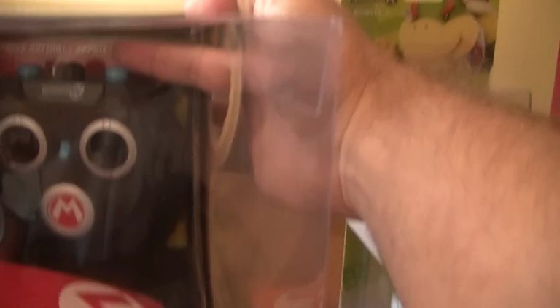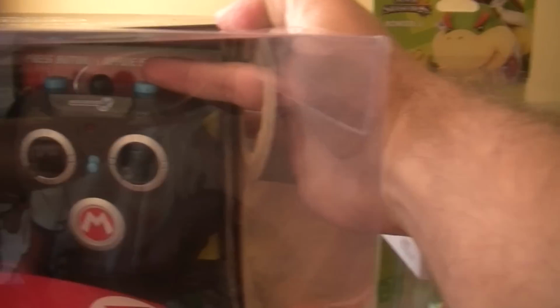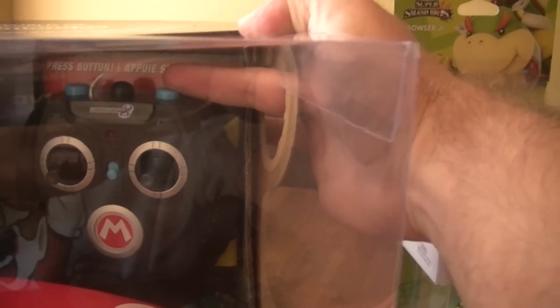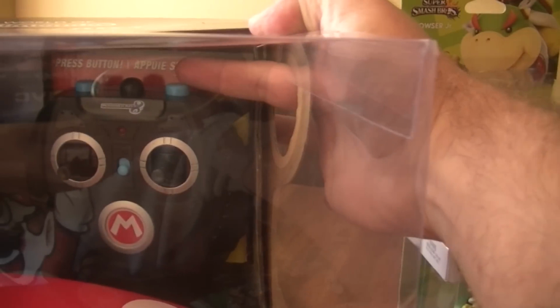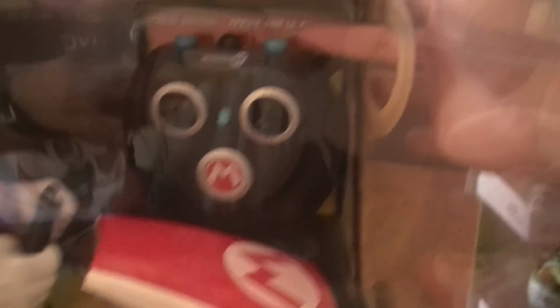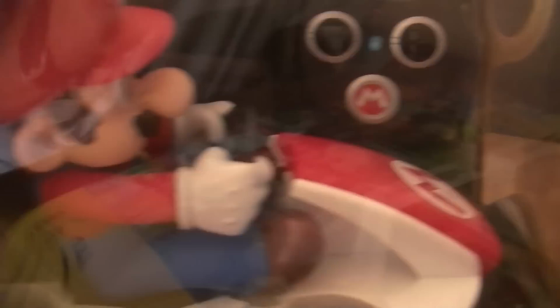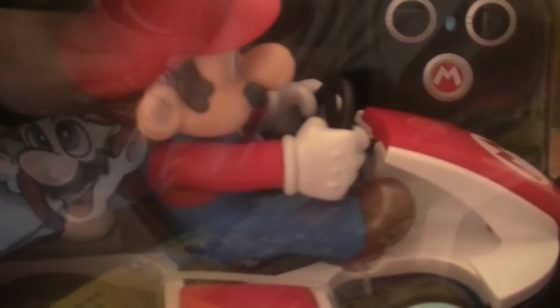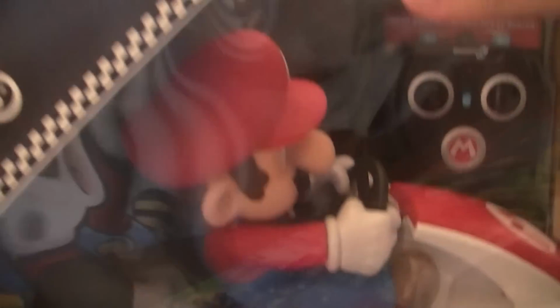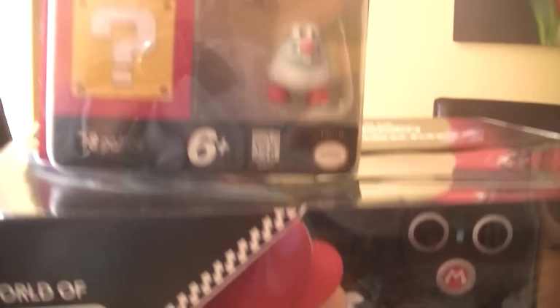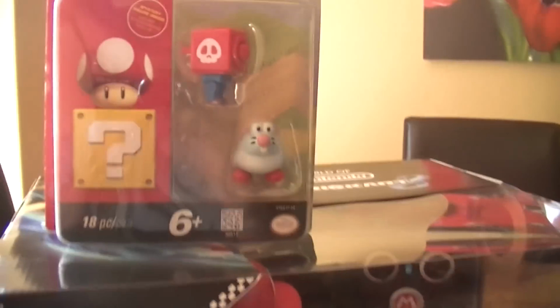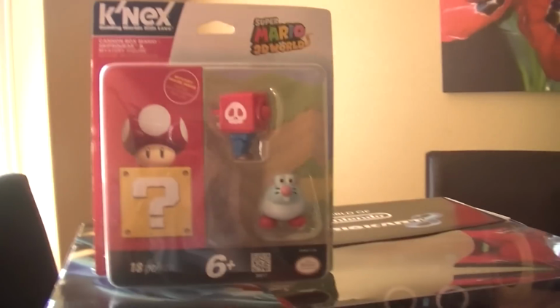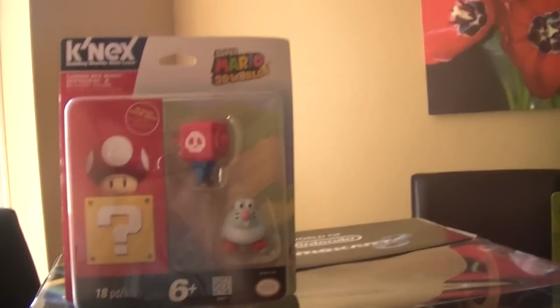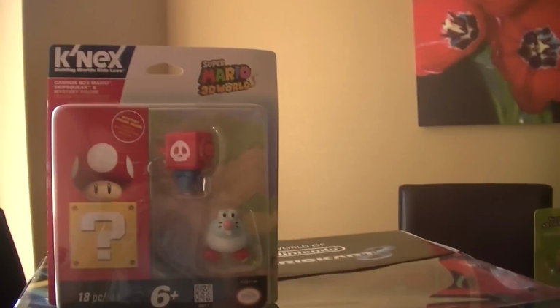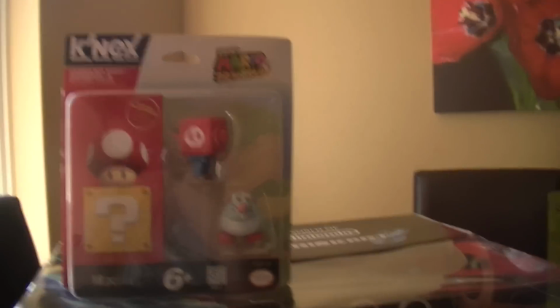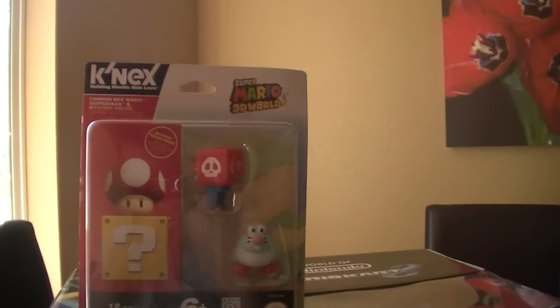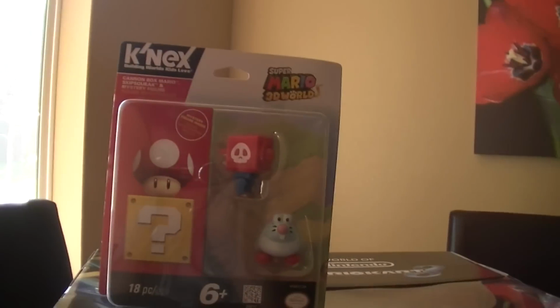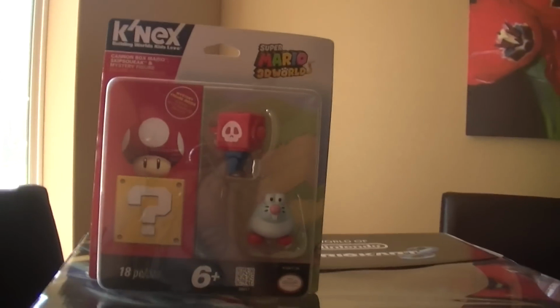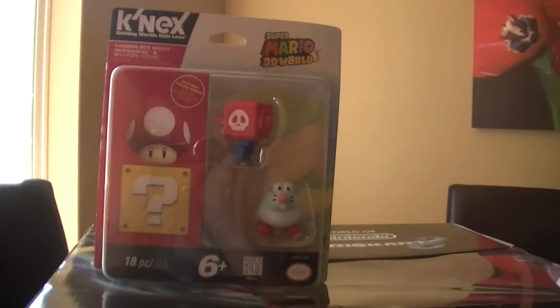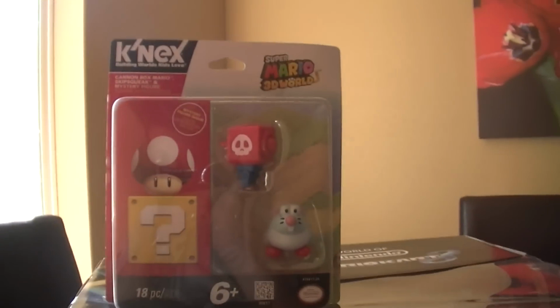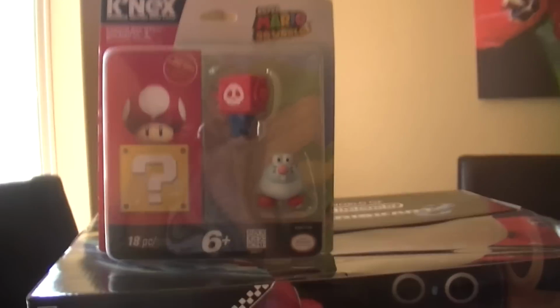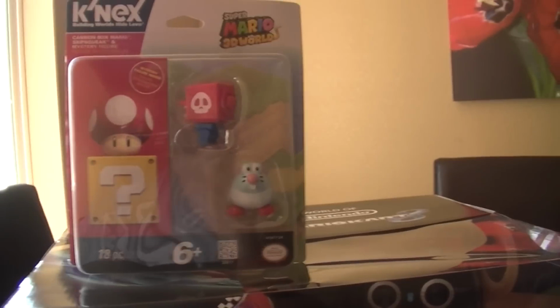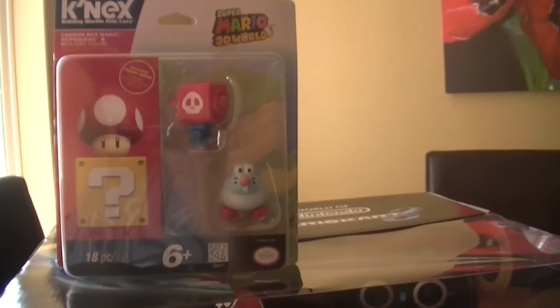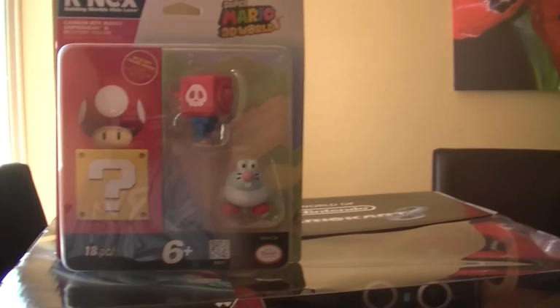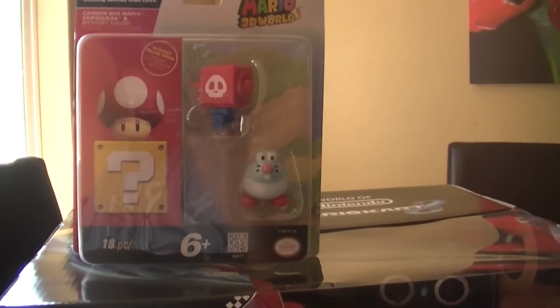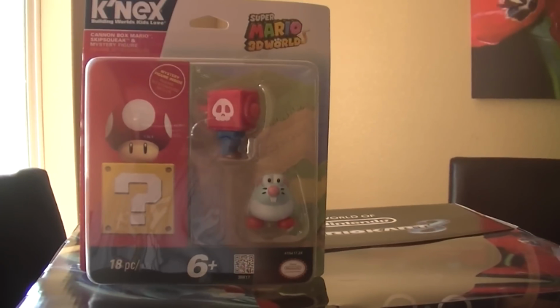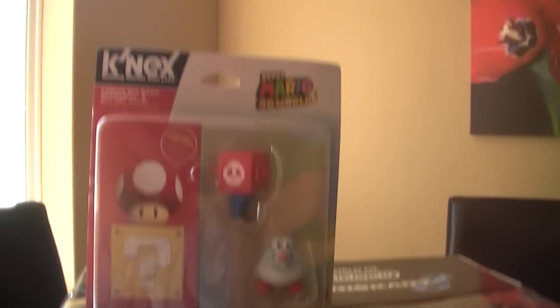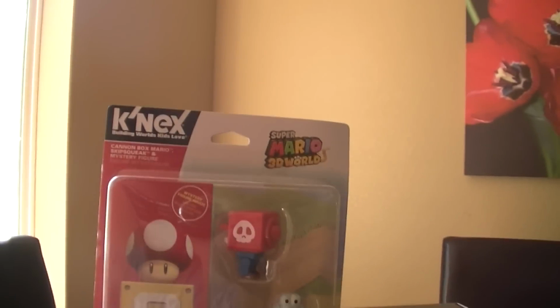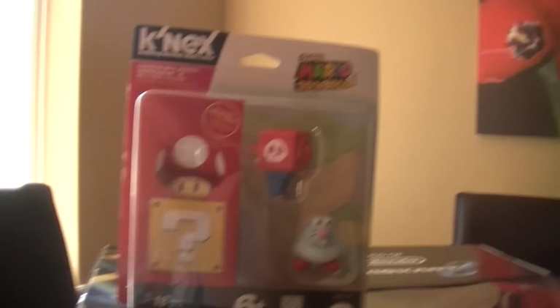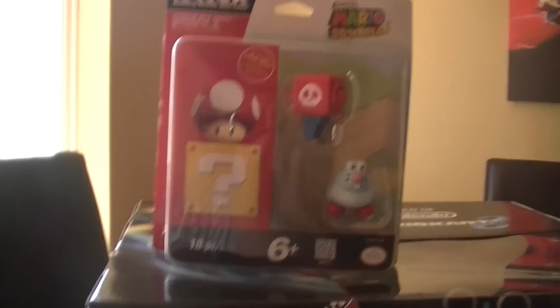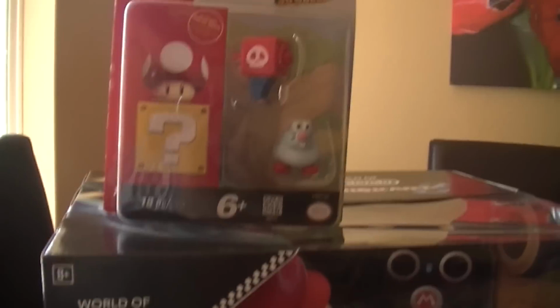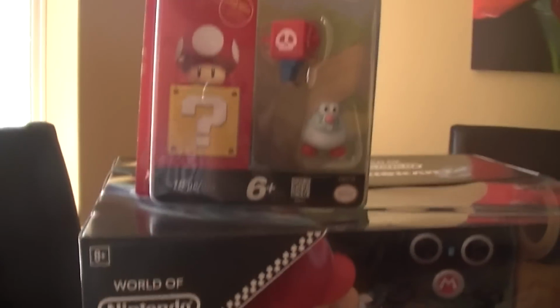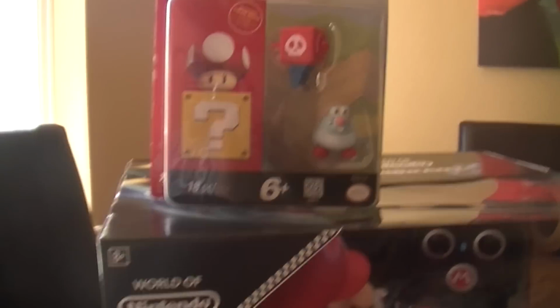Hit one of the top buttons there. And I picked this up — I didn't think I had this — the Super Mario 3D World little figures from Kinex.